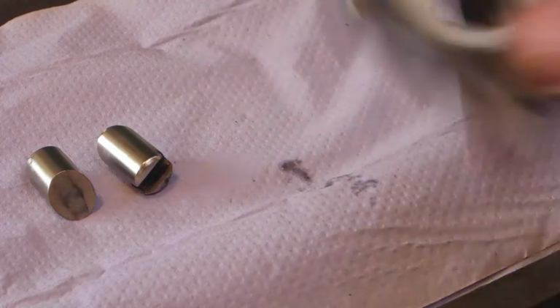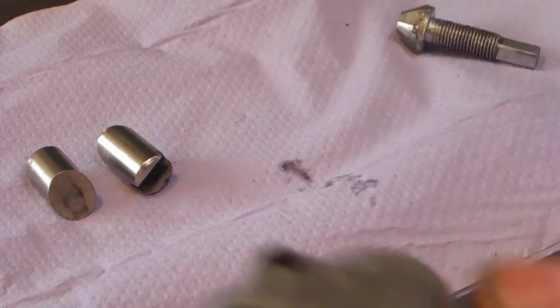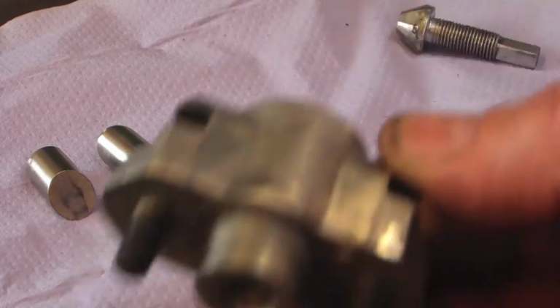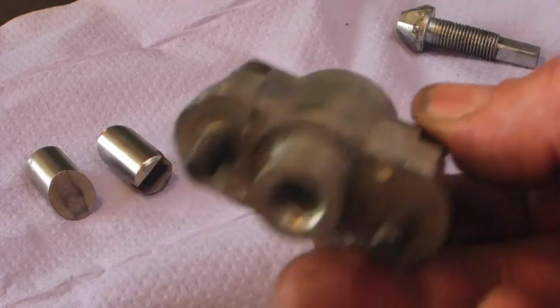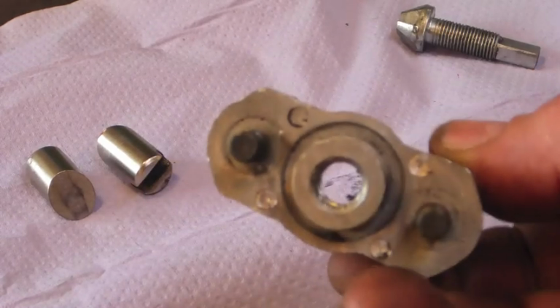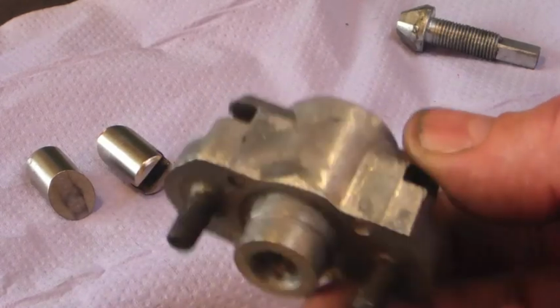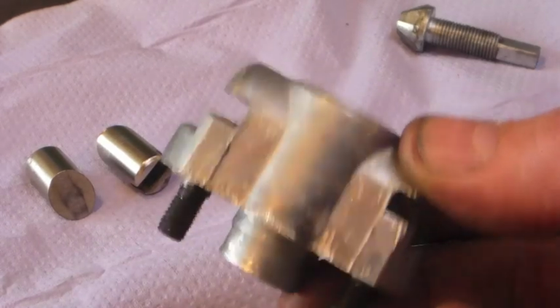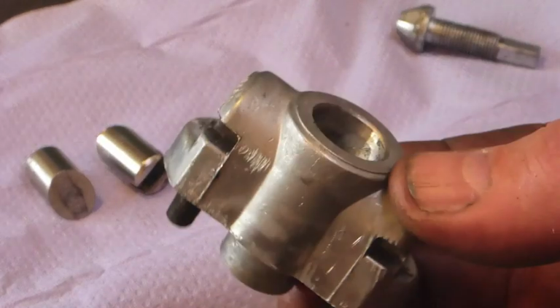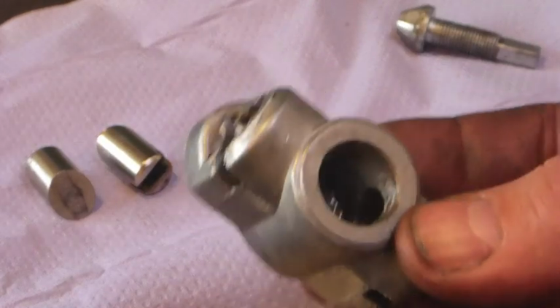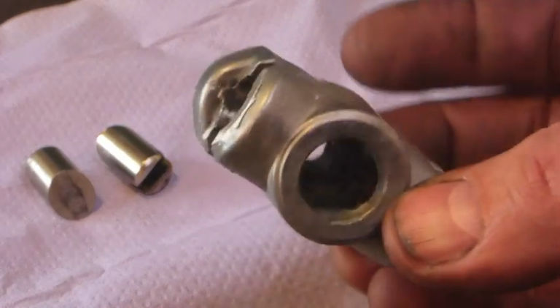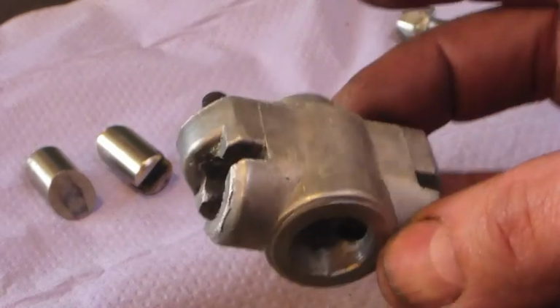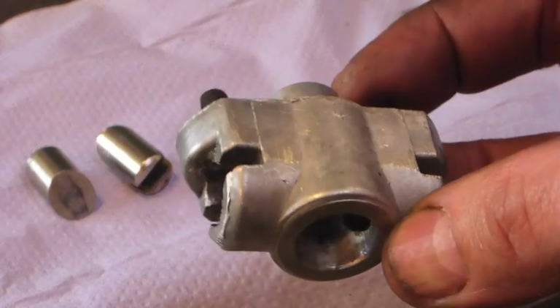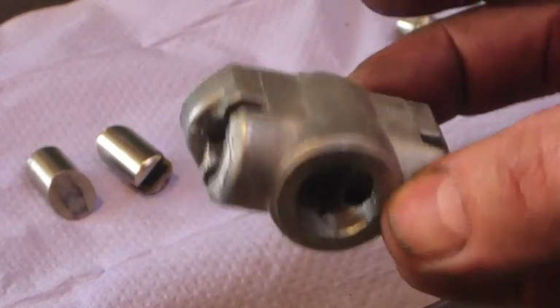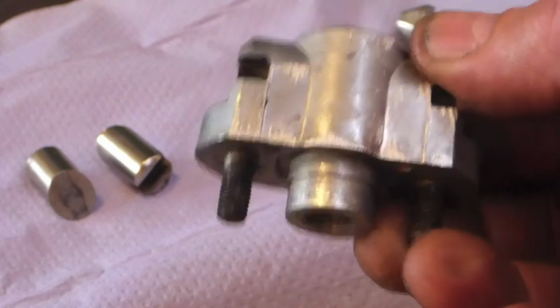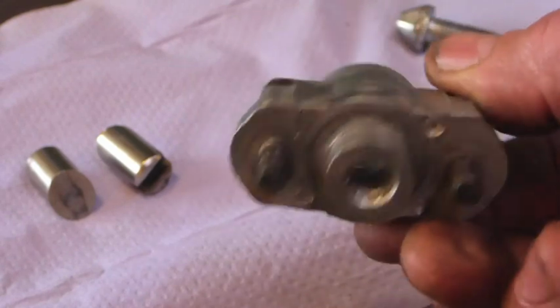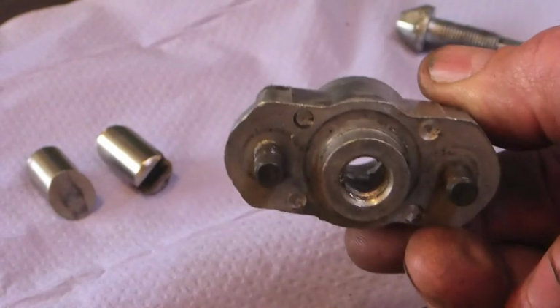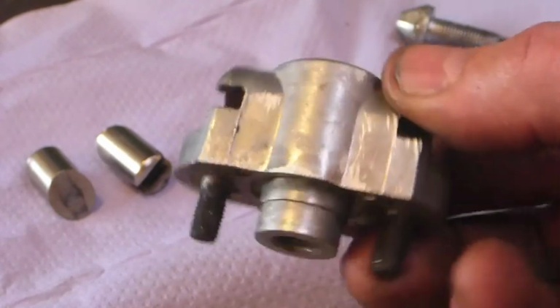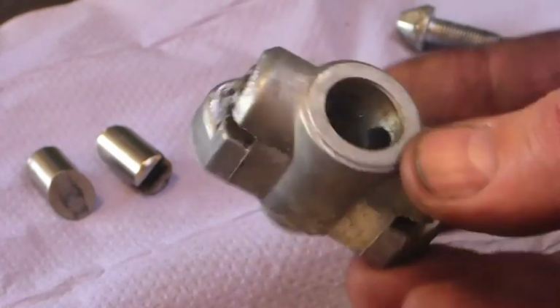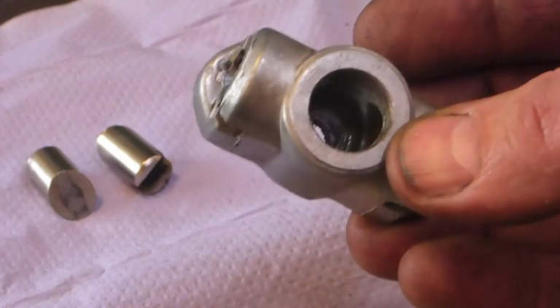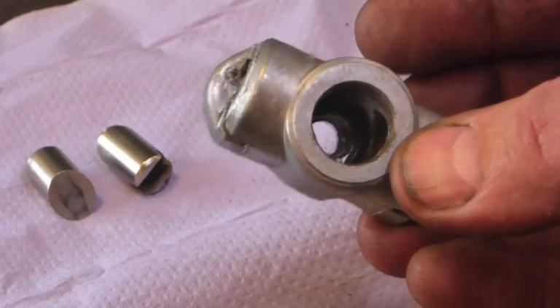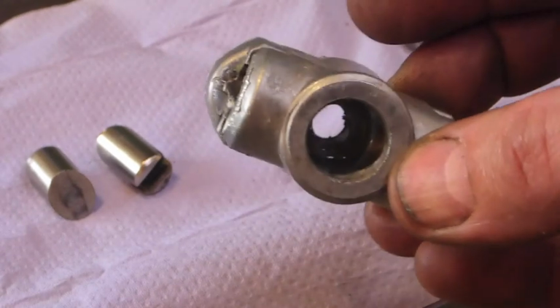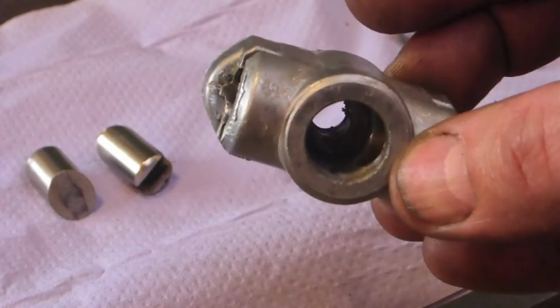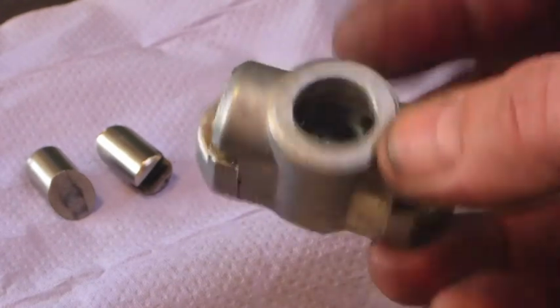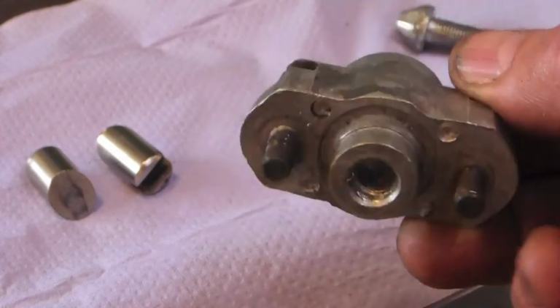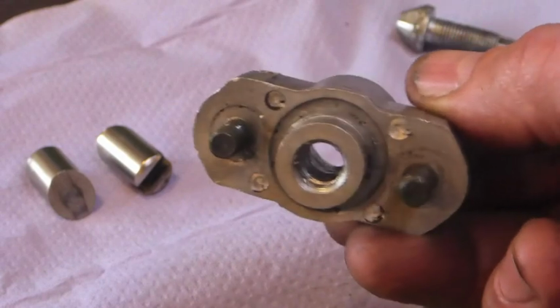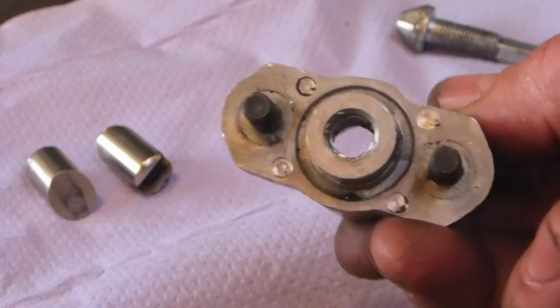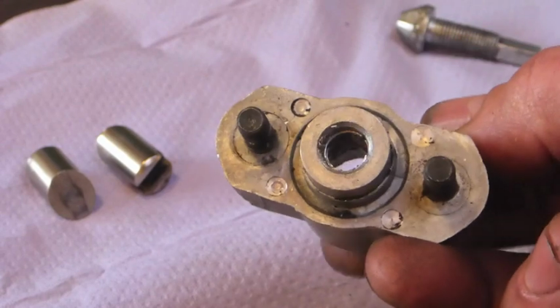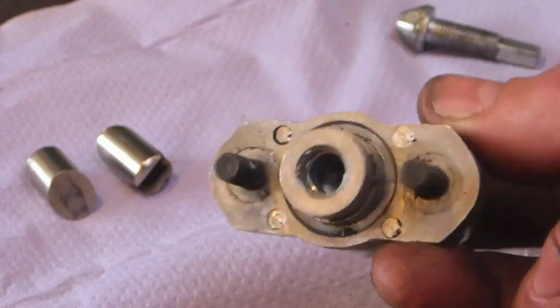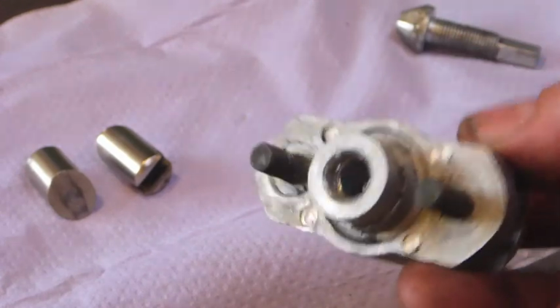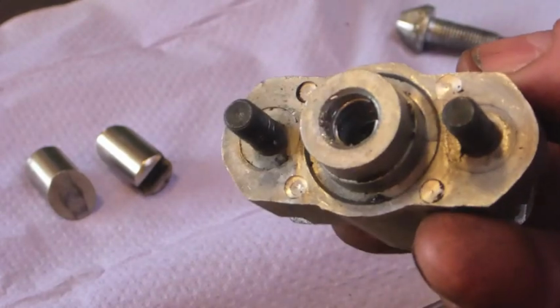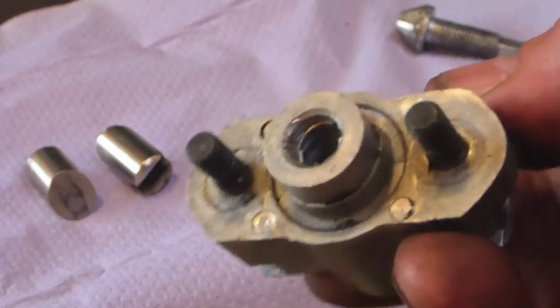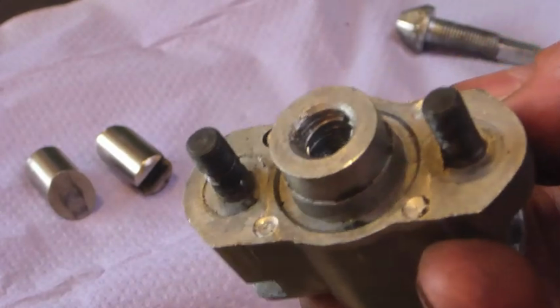It's a really familiar old dumper item, and in fact a classic car item — a Lockheed or Gurling brake expander. This particular item is brand new from eBay, been on the machine less than two weeks, and has stopped working.